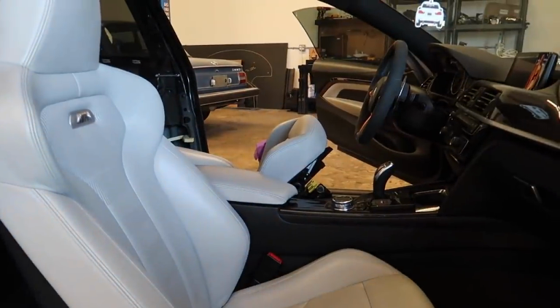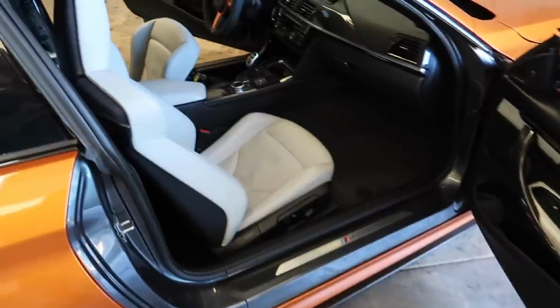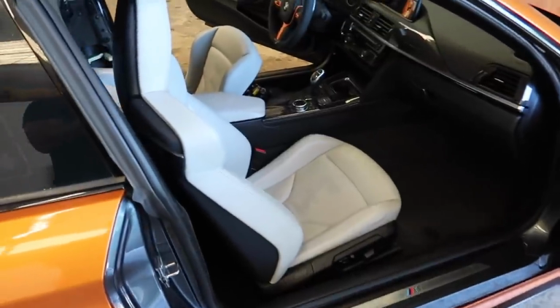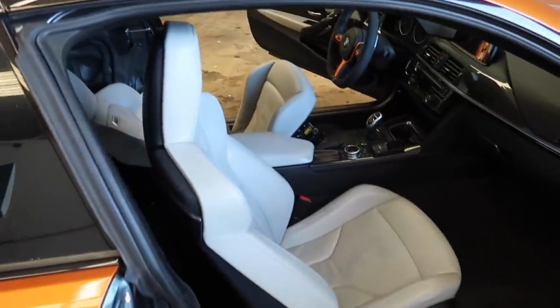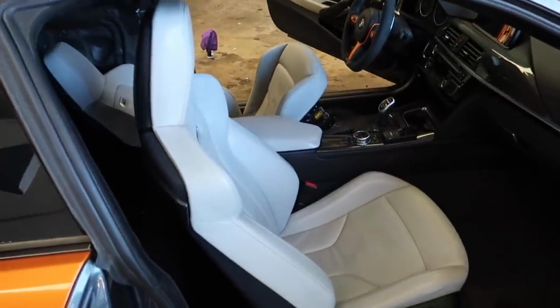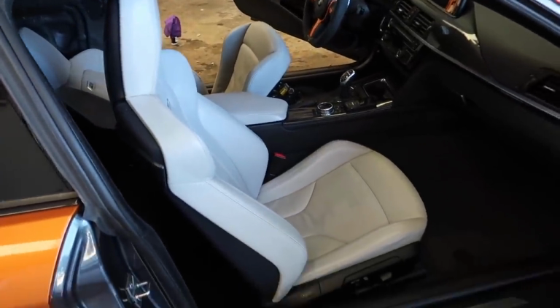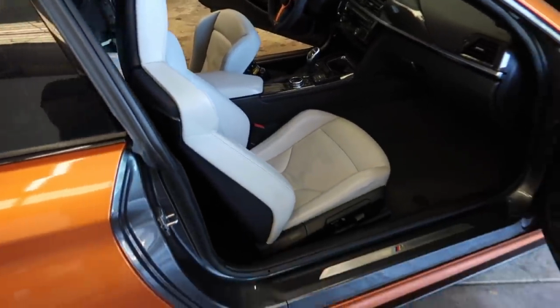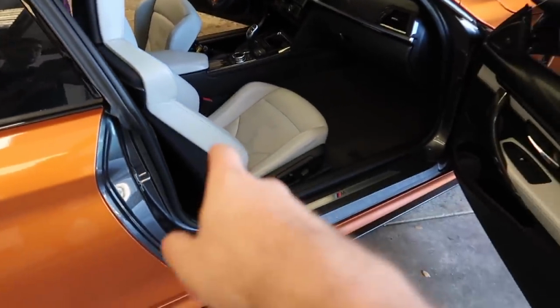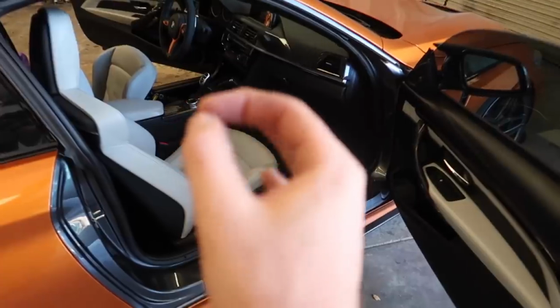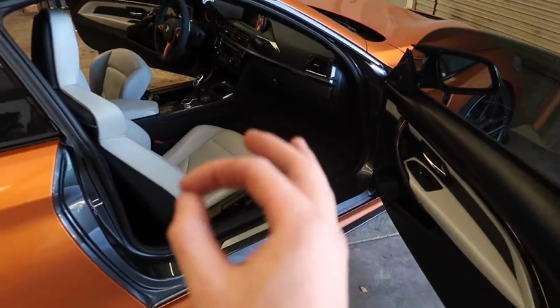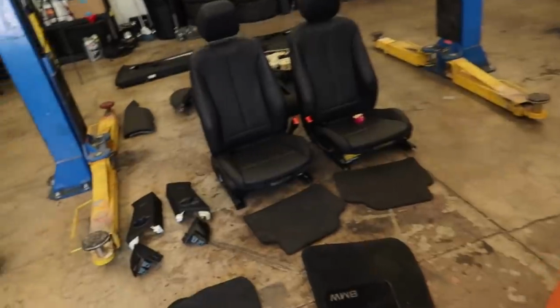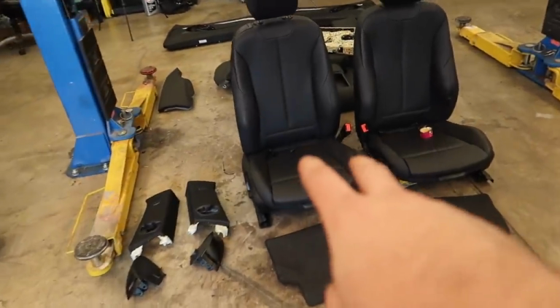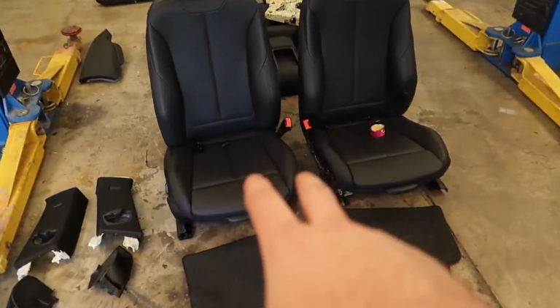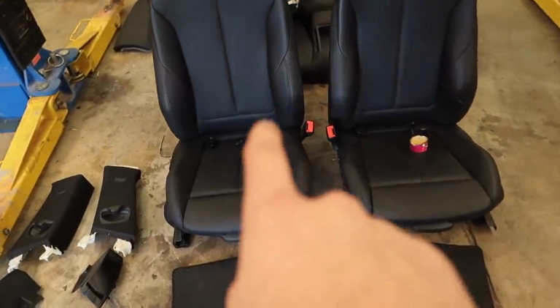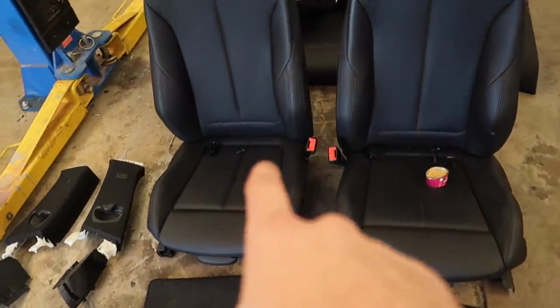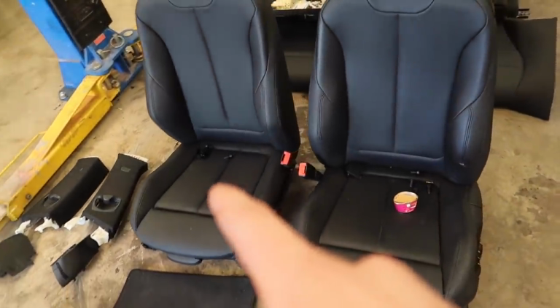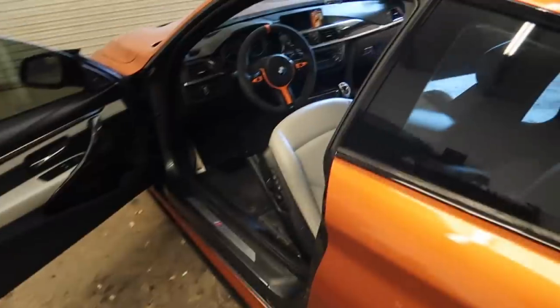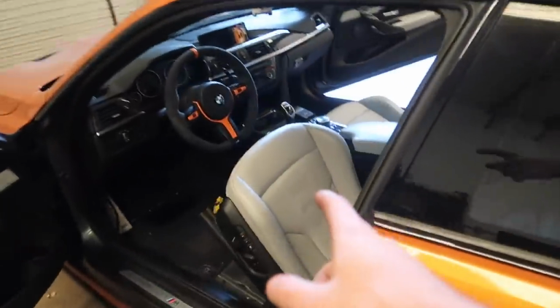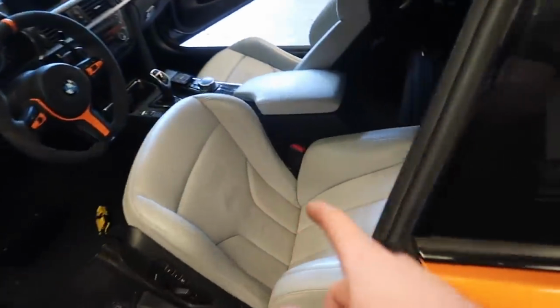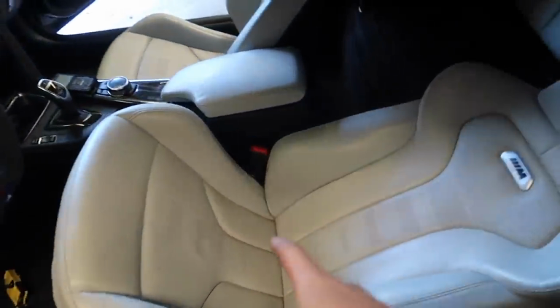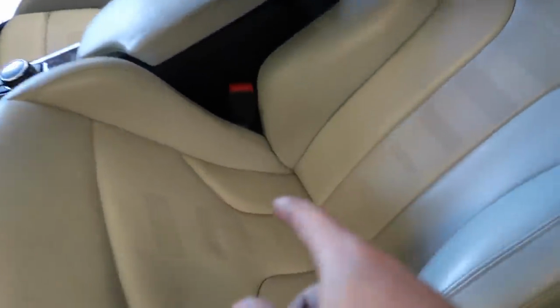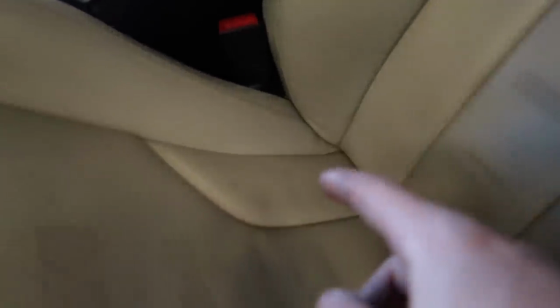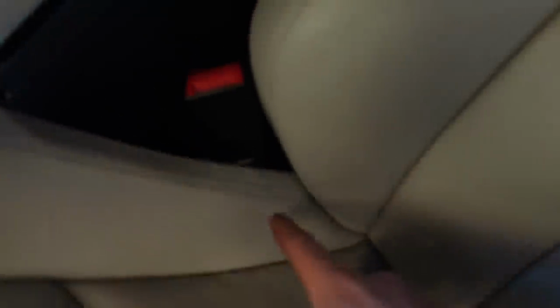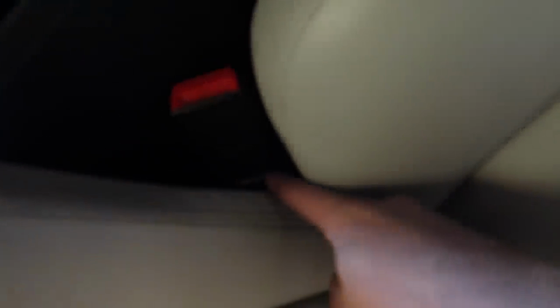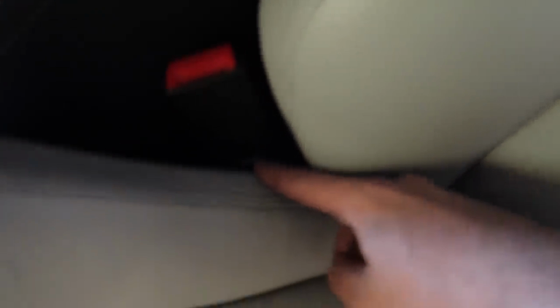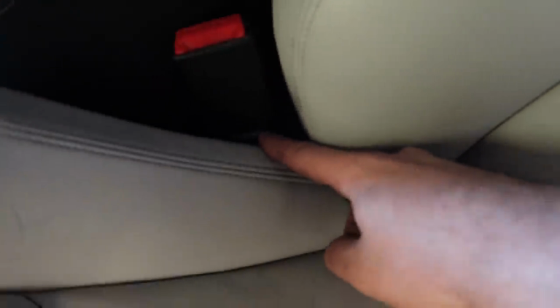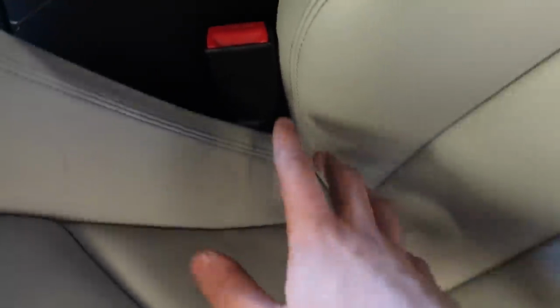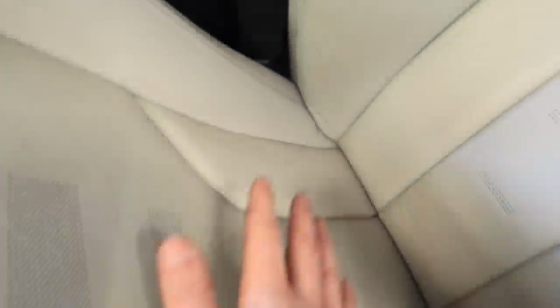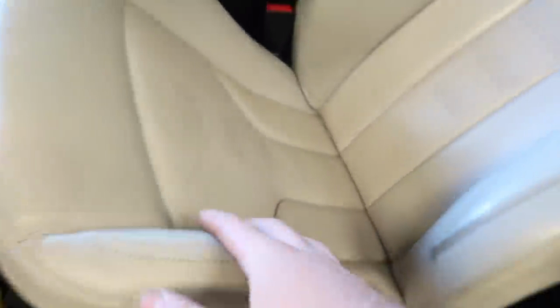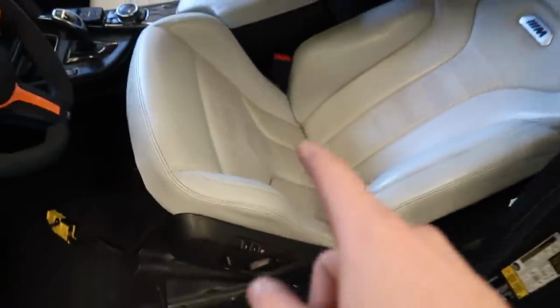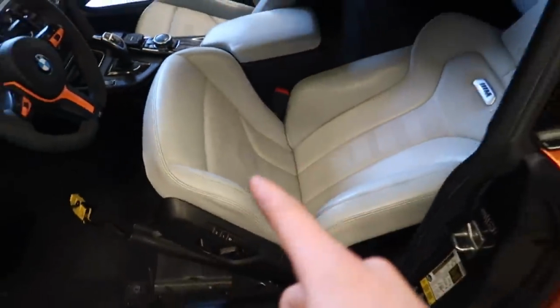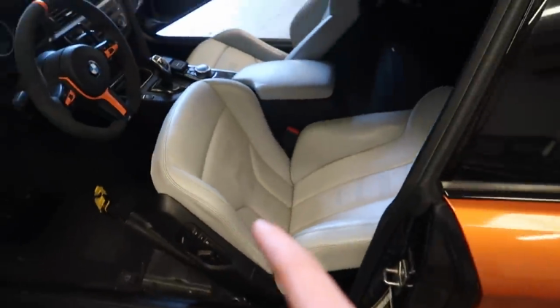This seat looks so good. I have a little problem though — you can see that the seat belt tensioners are still on these seats. This seat belt tensioner is blown. I just noticed — I have to pull this seat back out and fix that real quick.